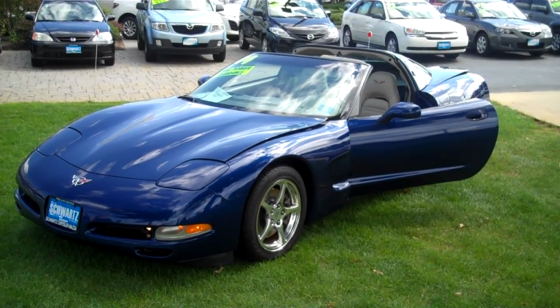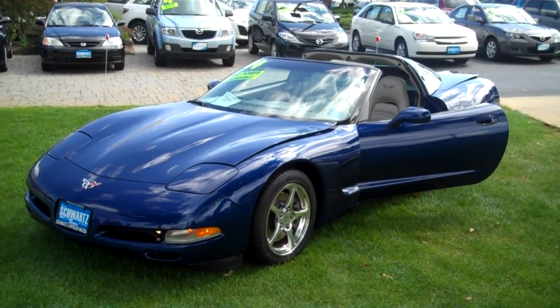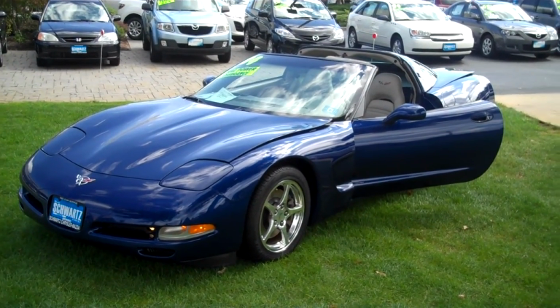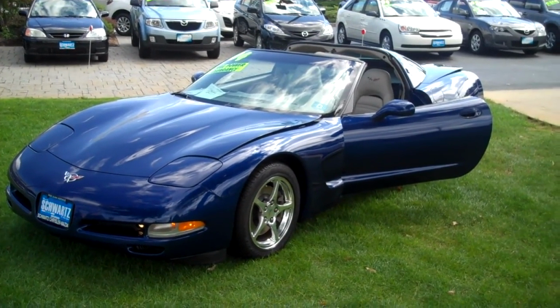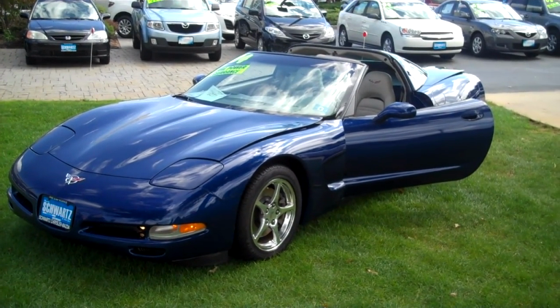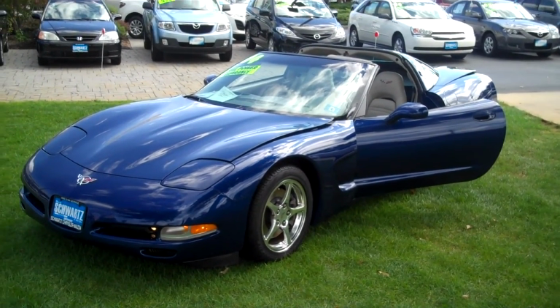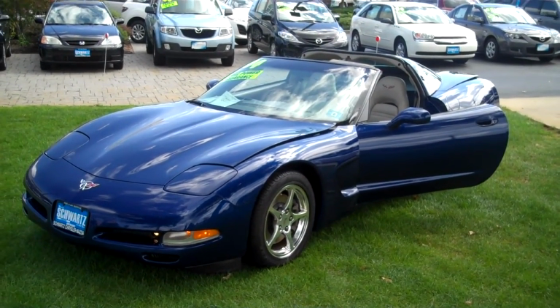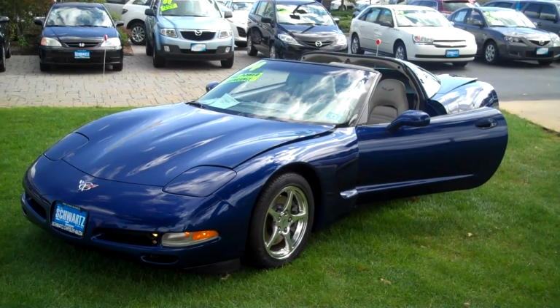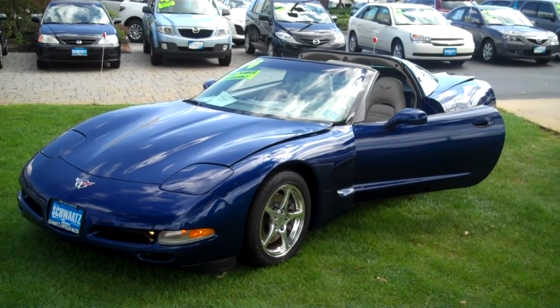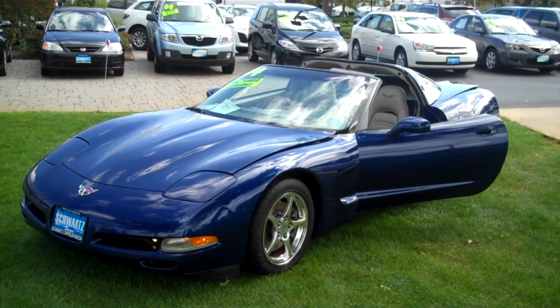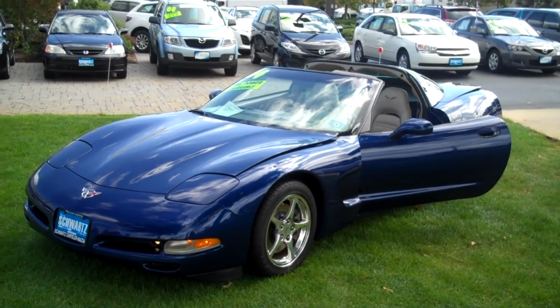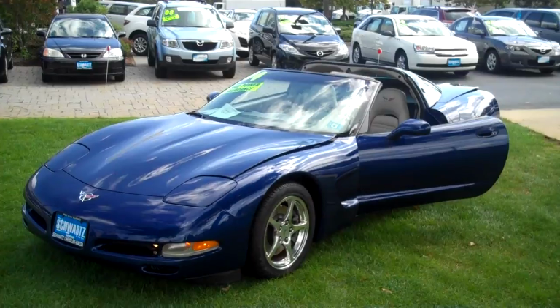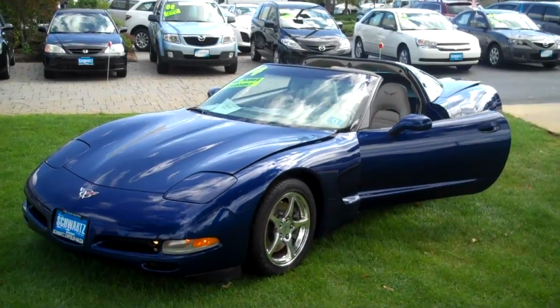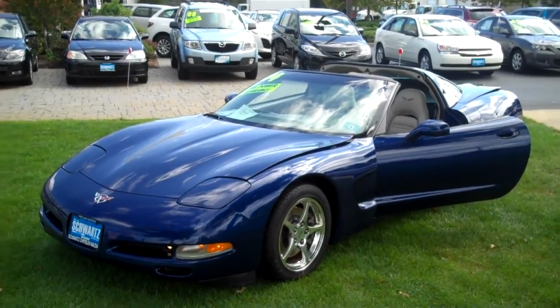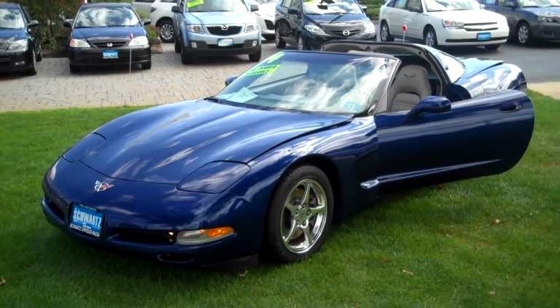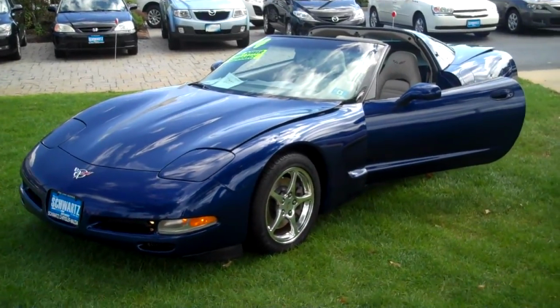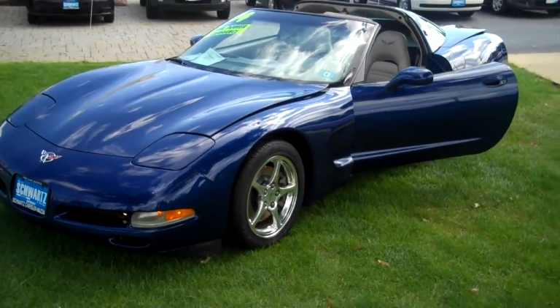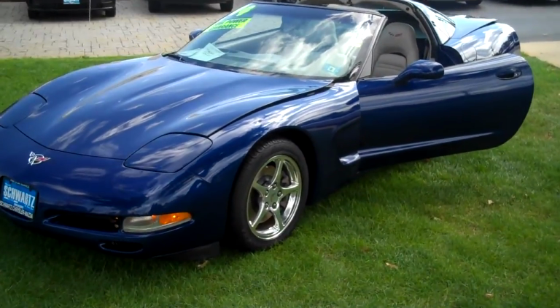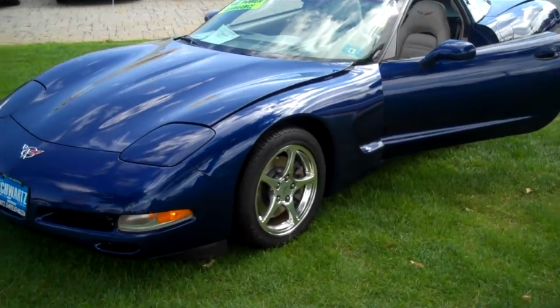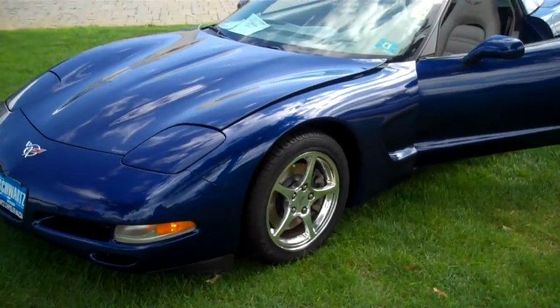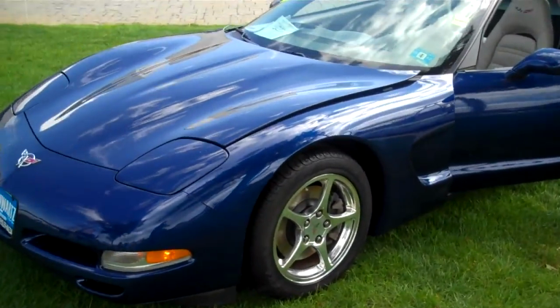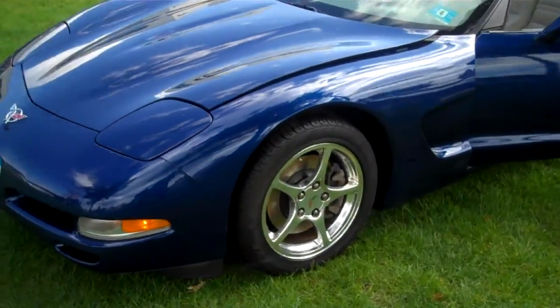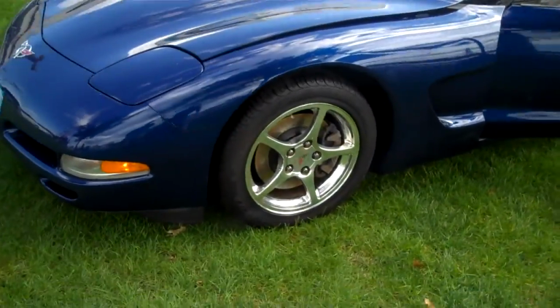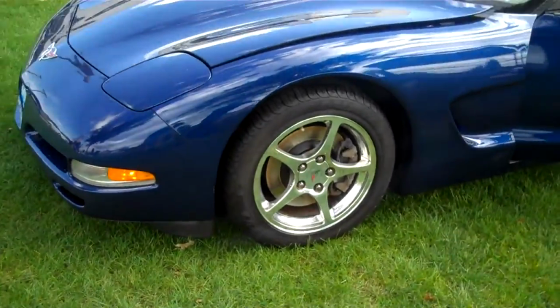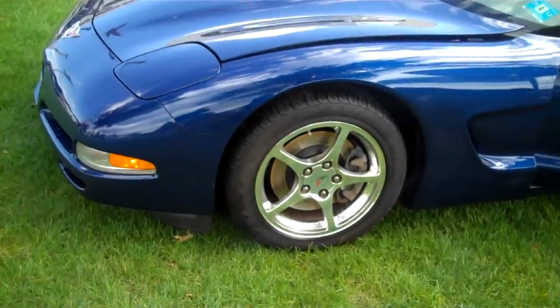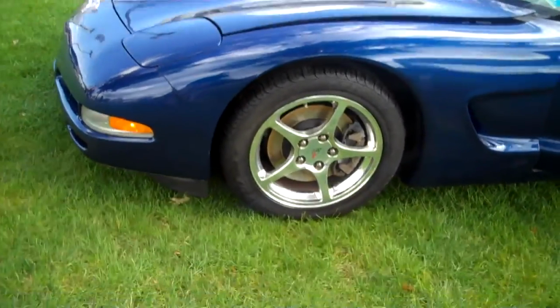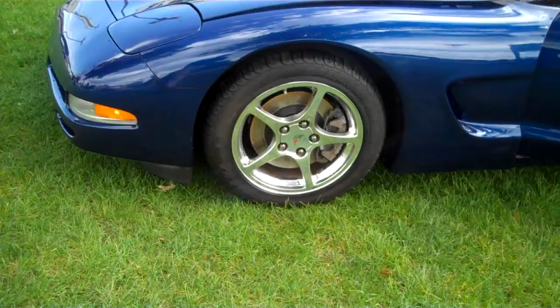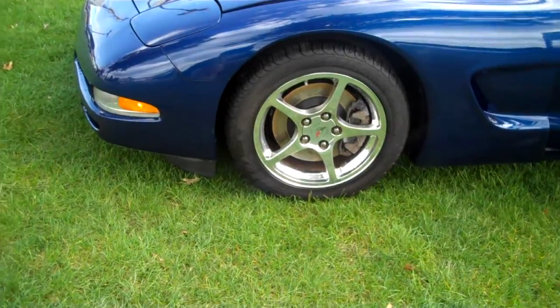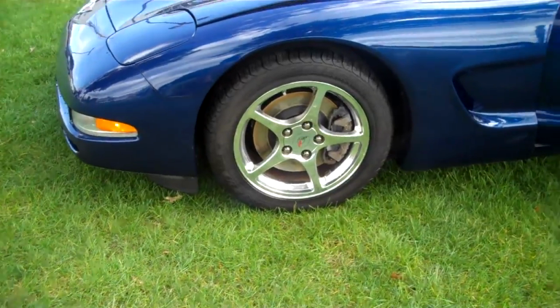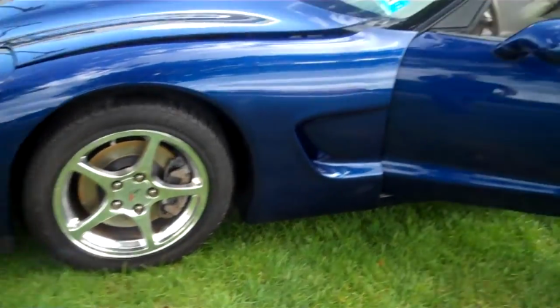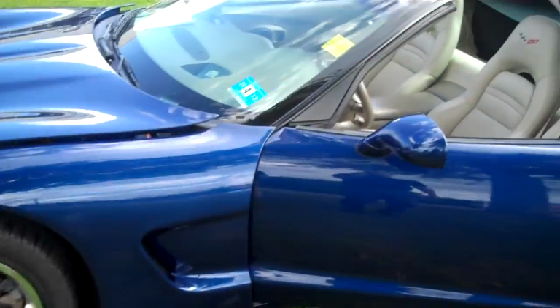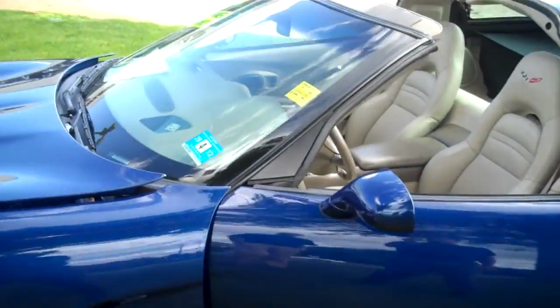Here we are at Schwartz Mazda taking a look at a 2004 Chevy Corvette automatic transmission. This car comes equipped with the chrome wheels and nice blue paint.